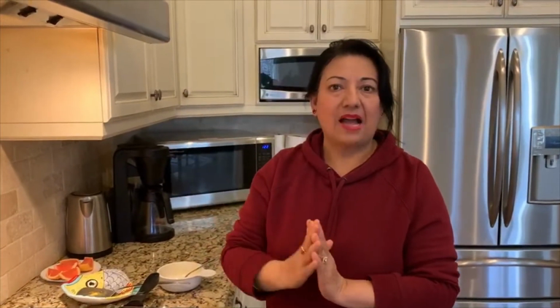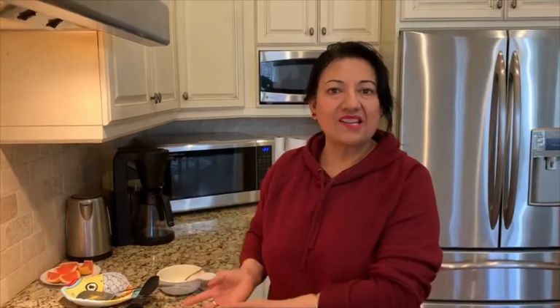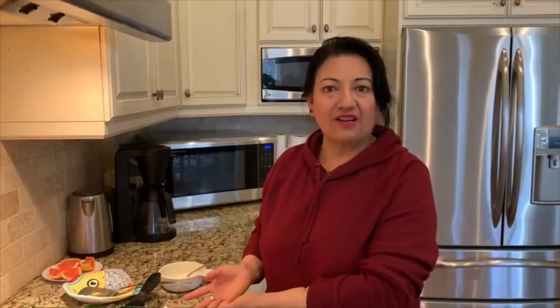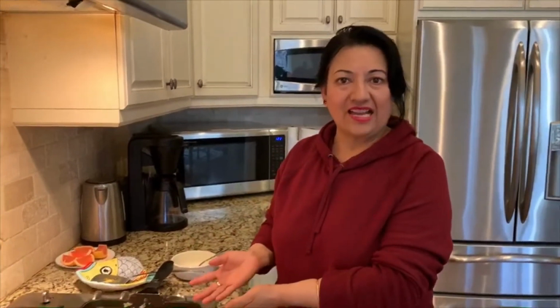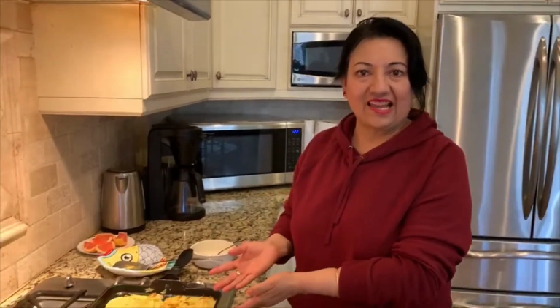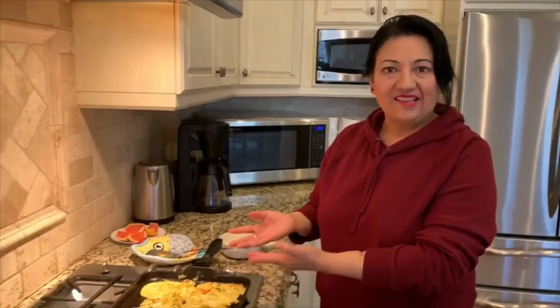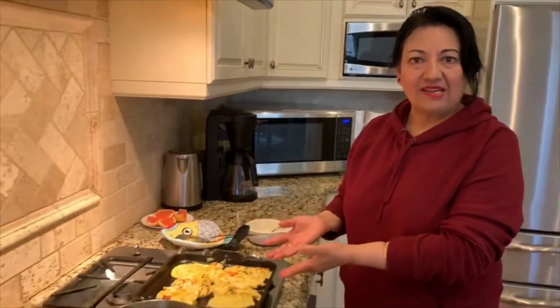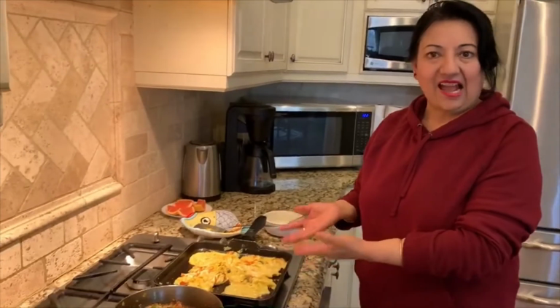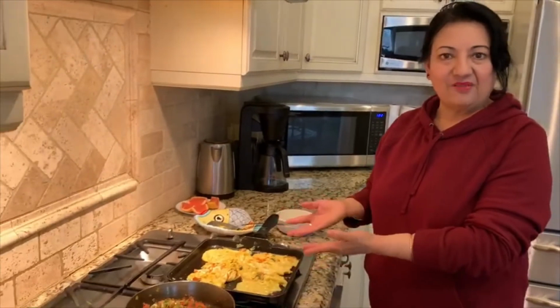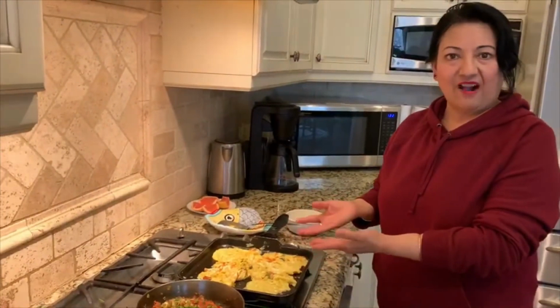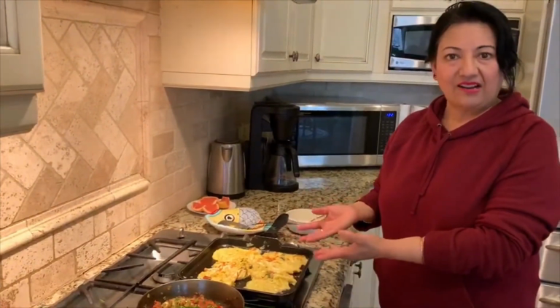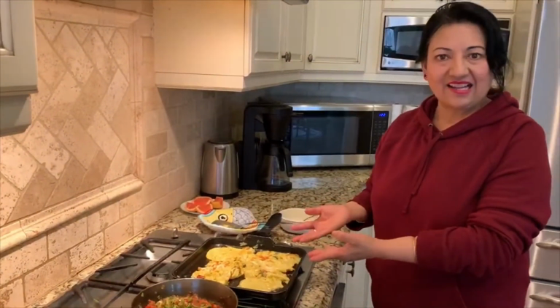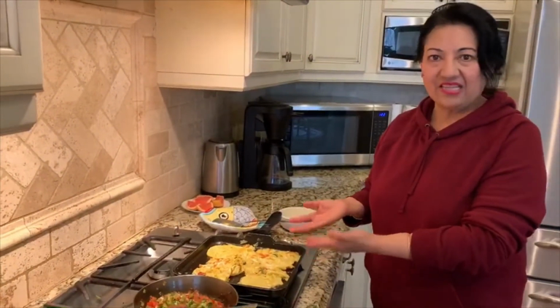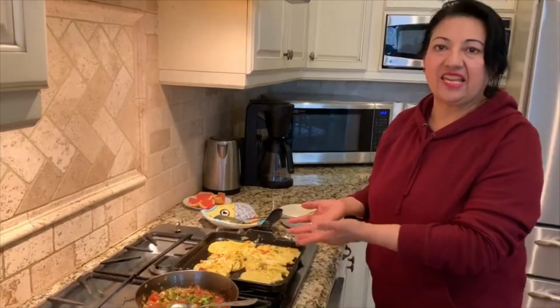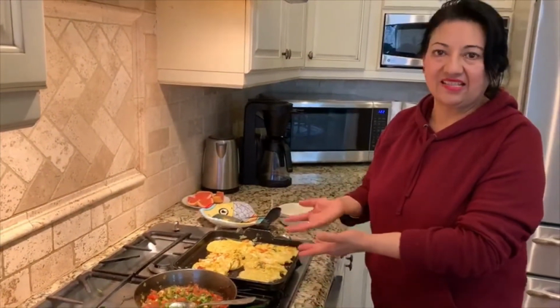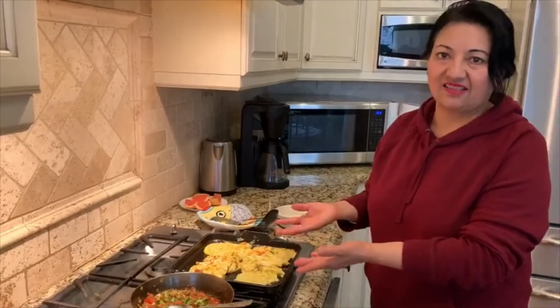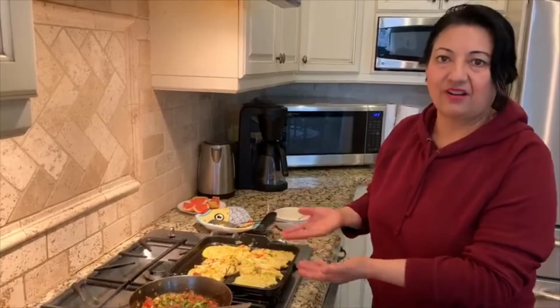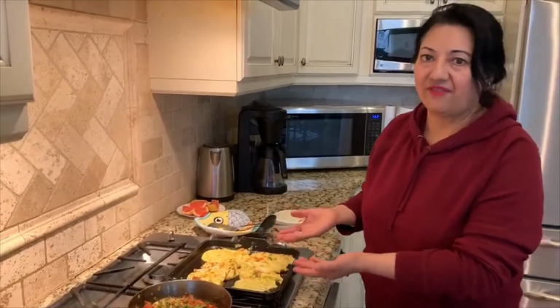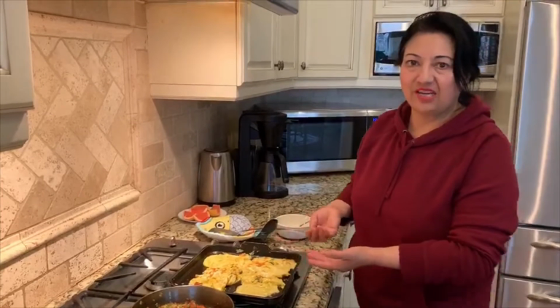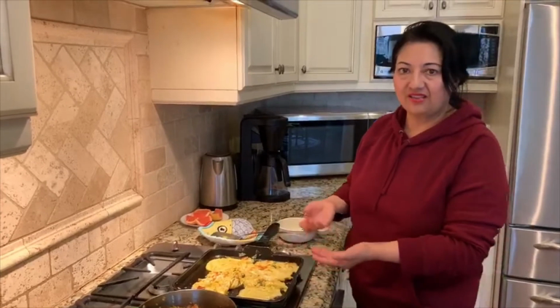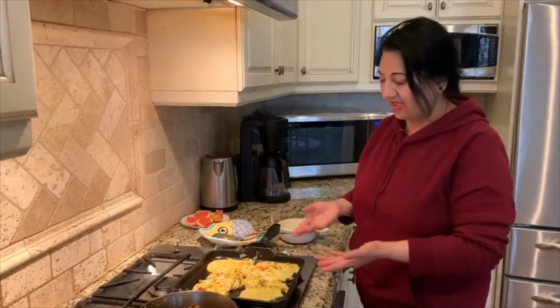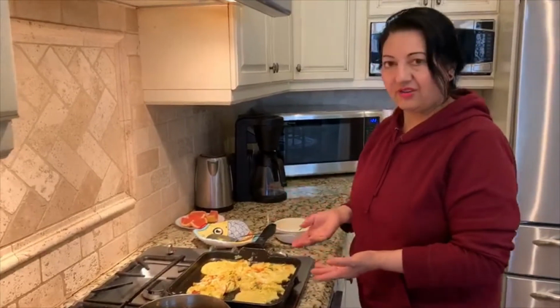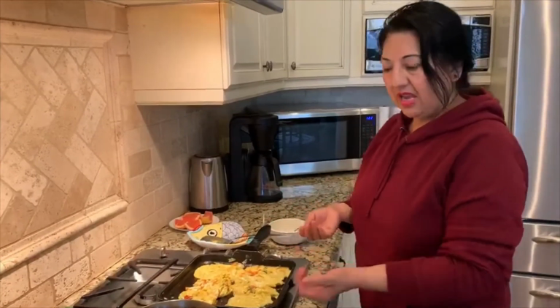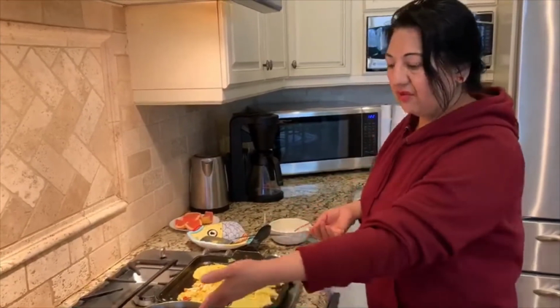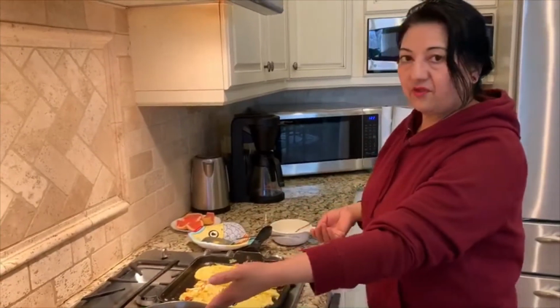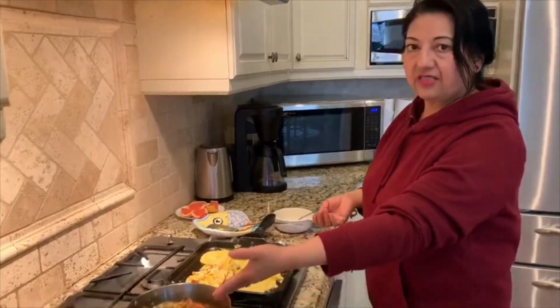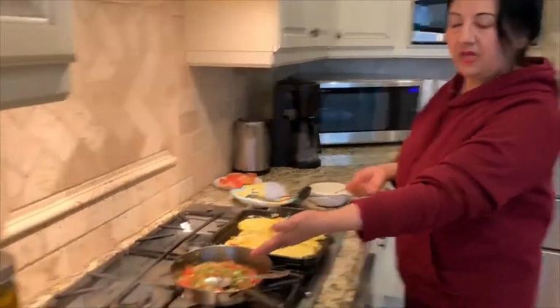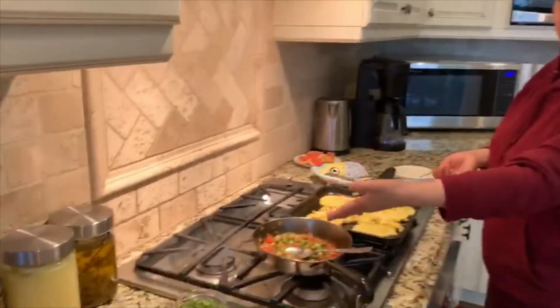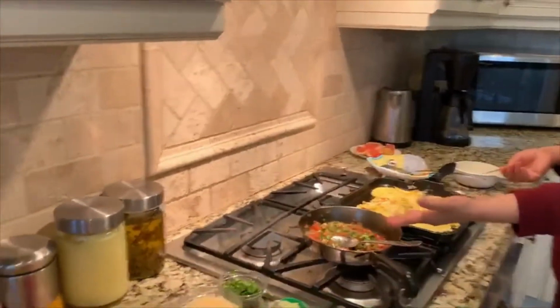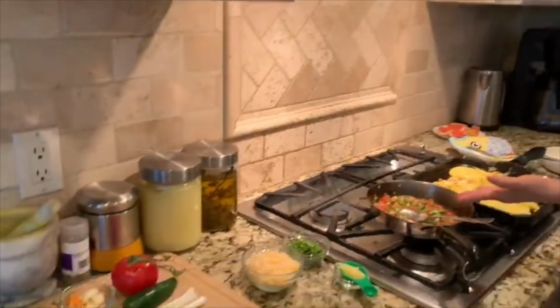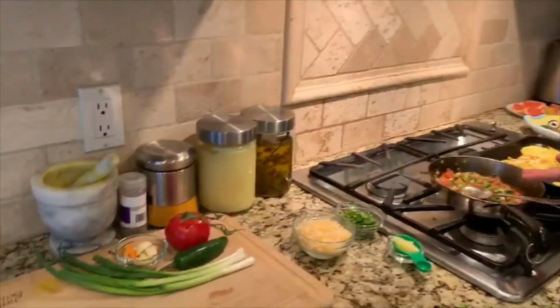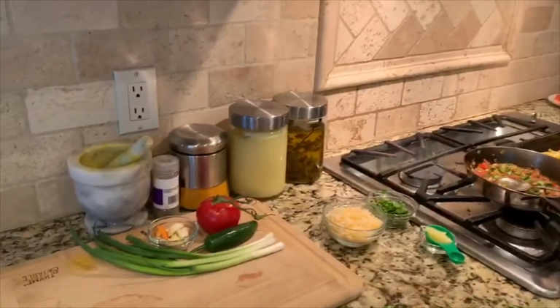I'm making to honor you guys today the omelet that I usually bring for our potlucks. It's really easy — it takes about 10 to 15 minutes to make it, so I'm gonna show it to you. I use lots of vegetables for this omelet.